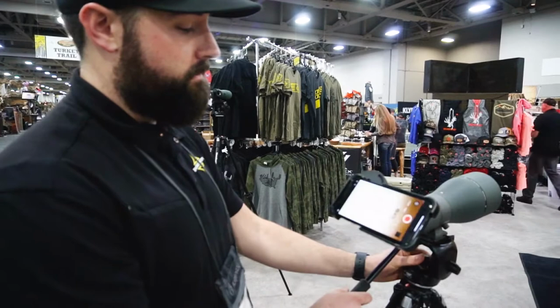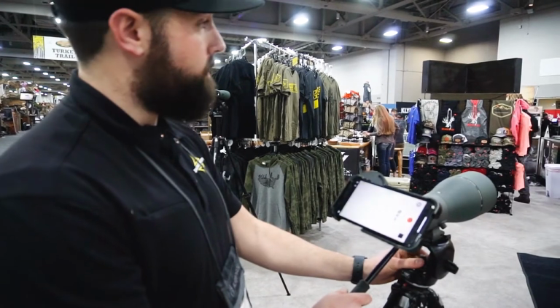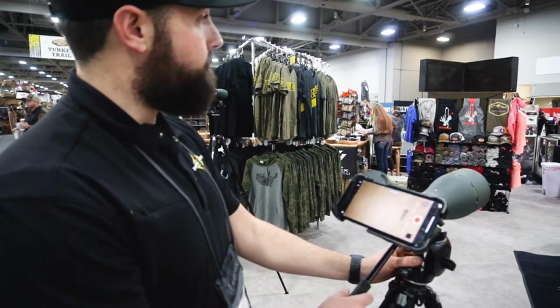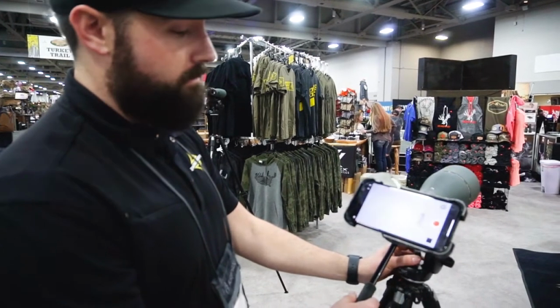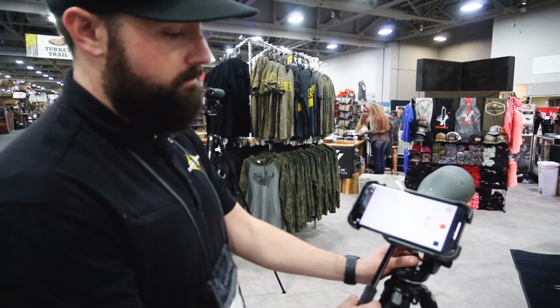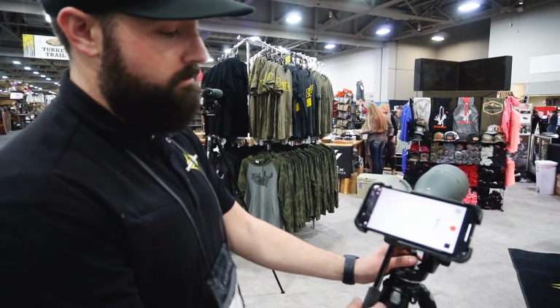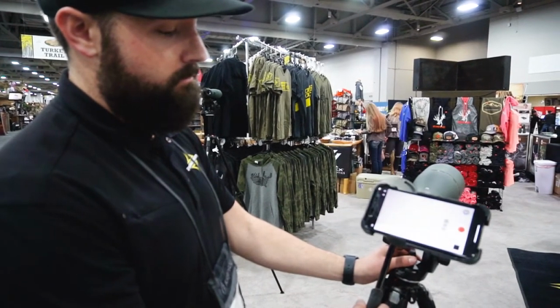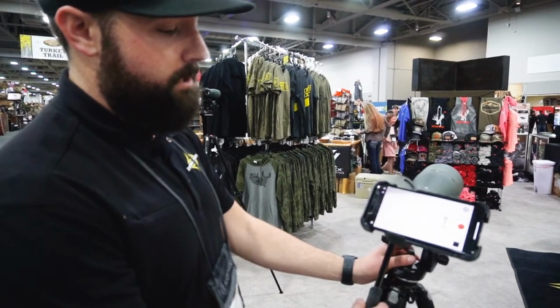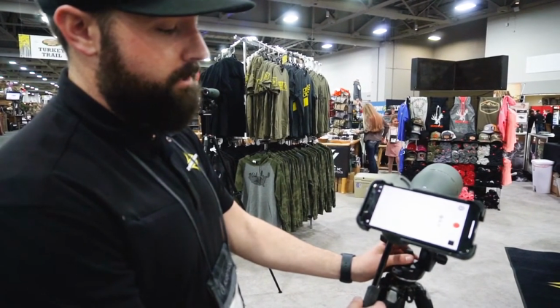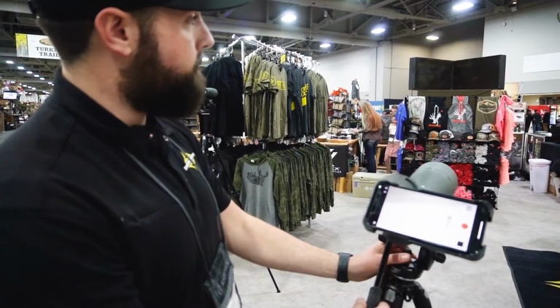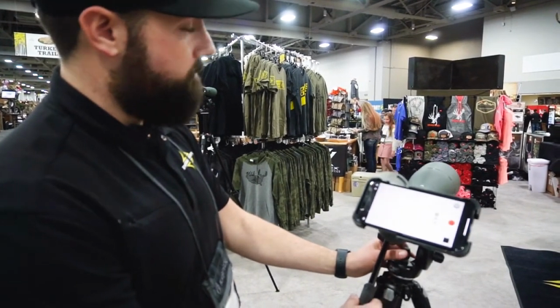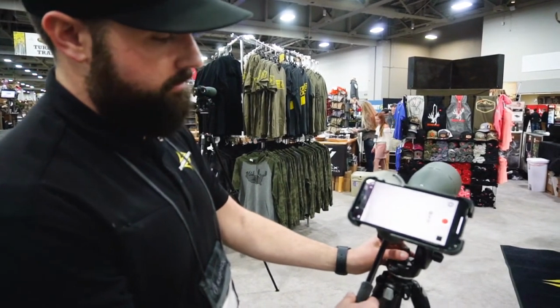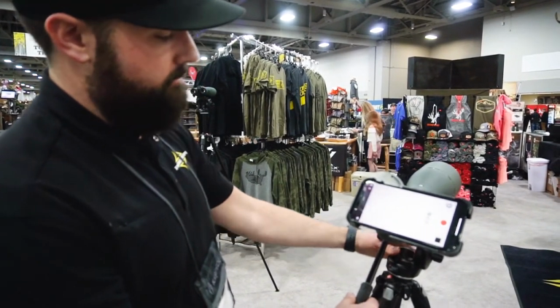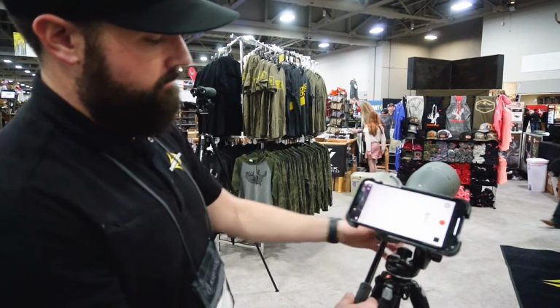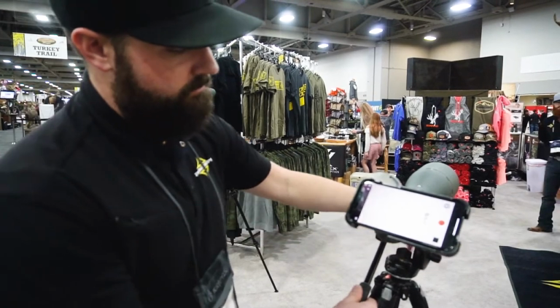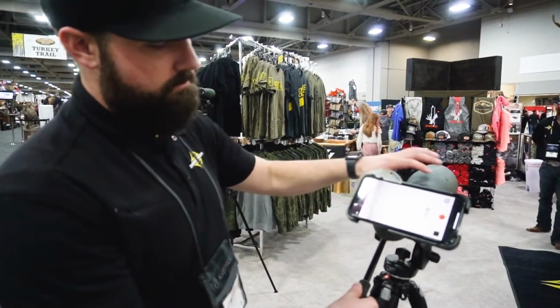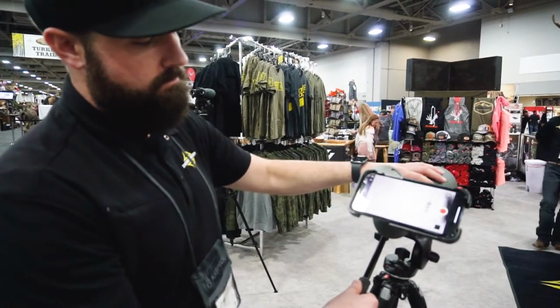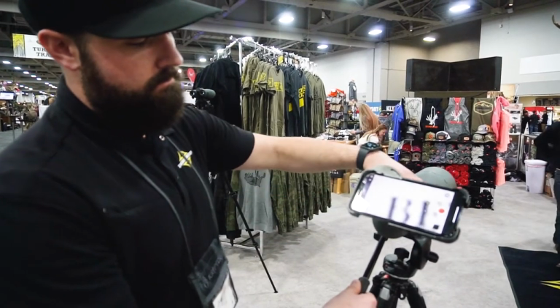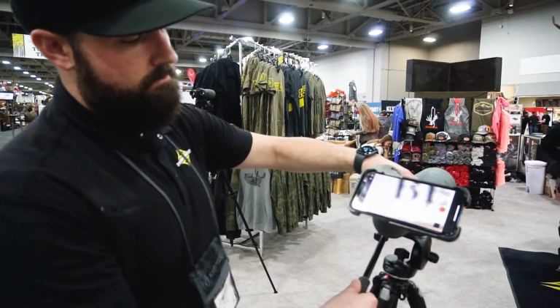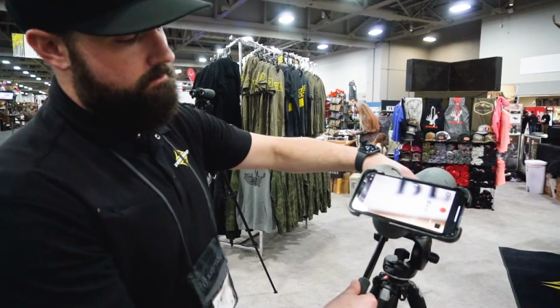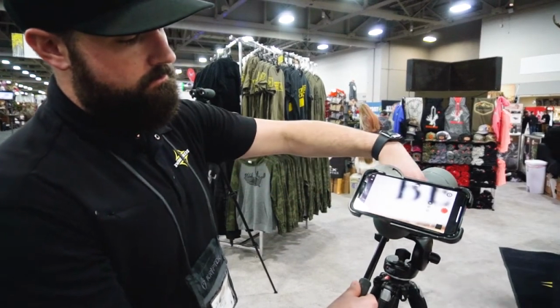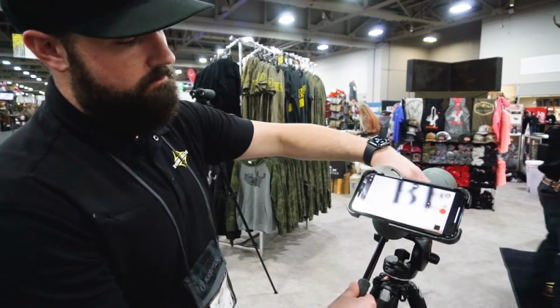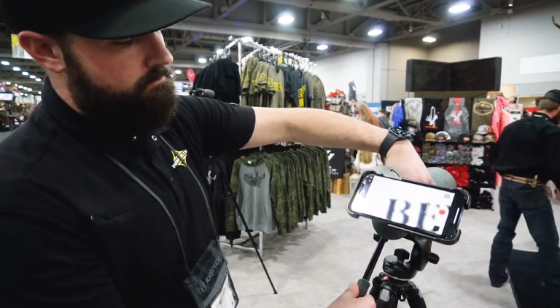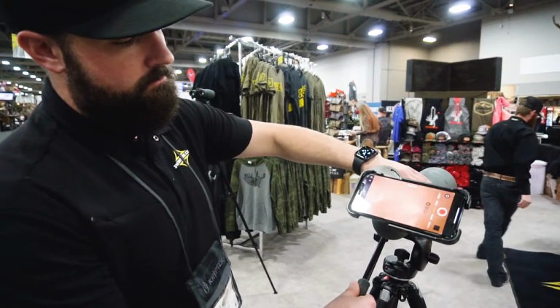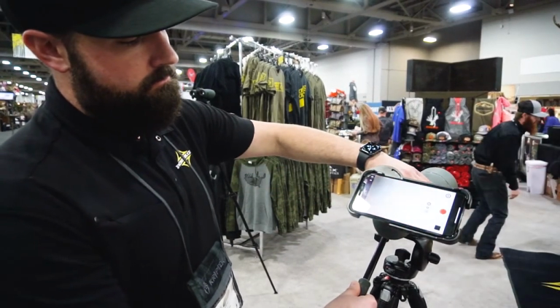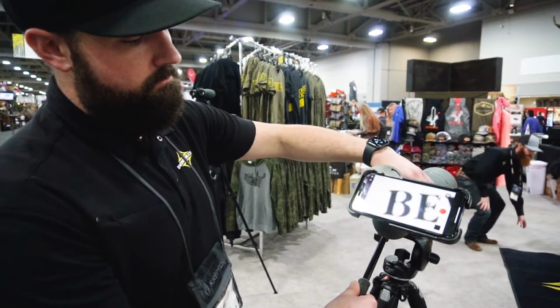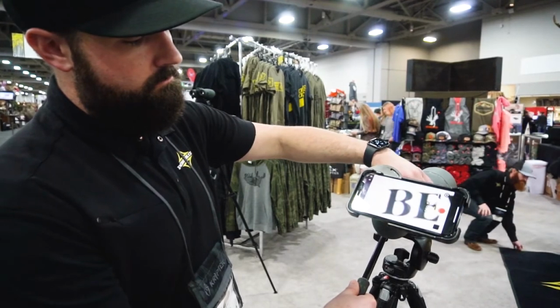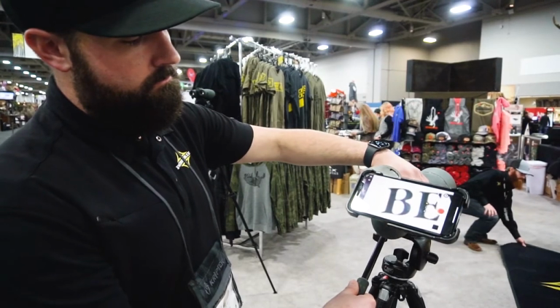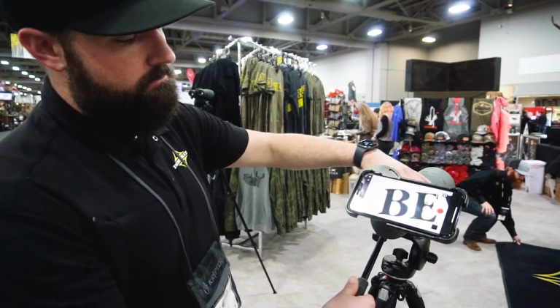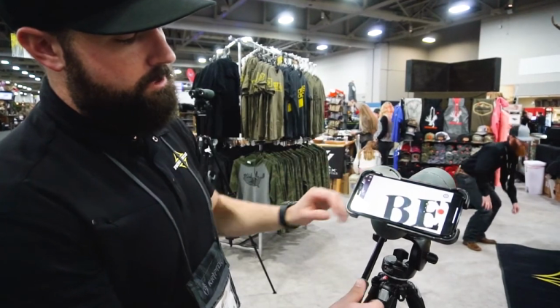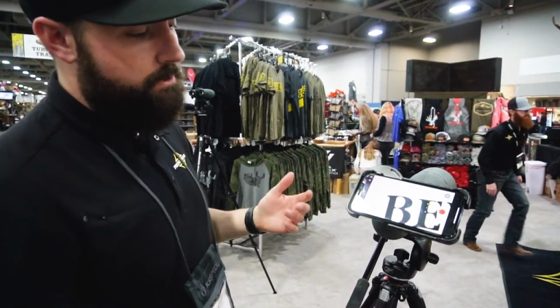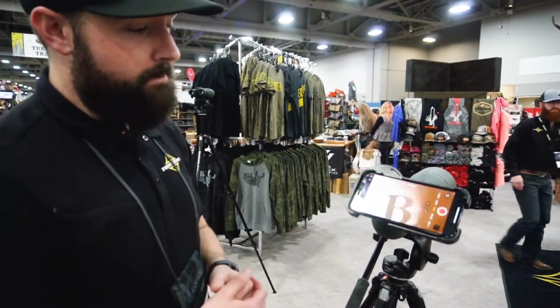So let's see if we can maybe find something real quick. There you go. It's that simple.